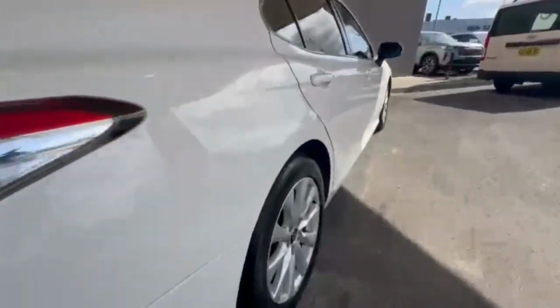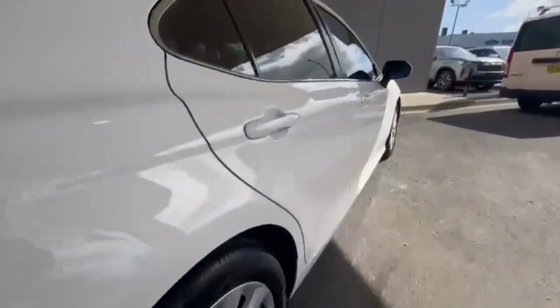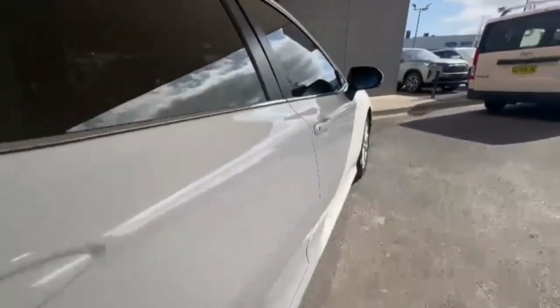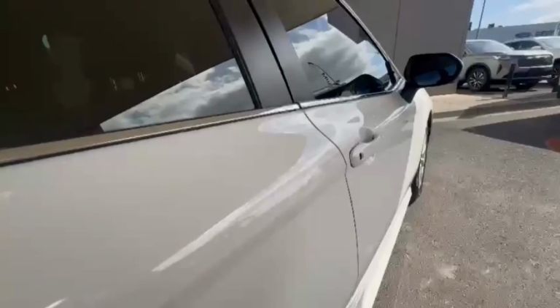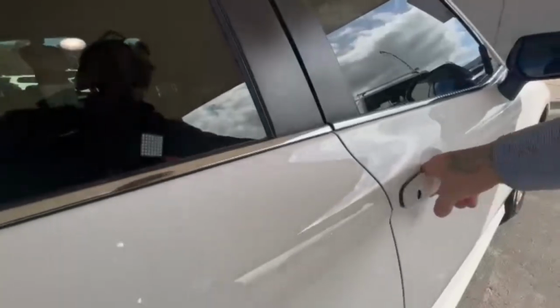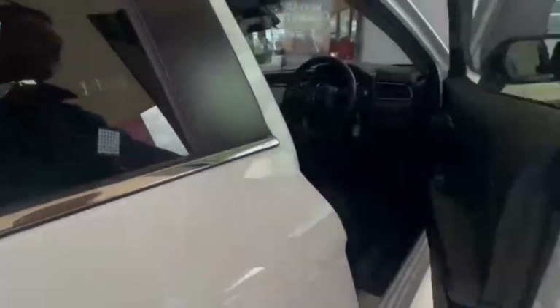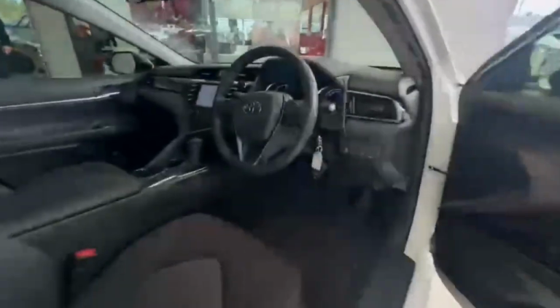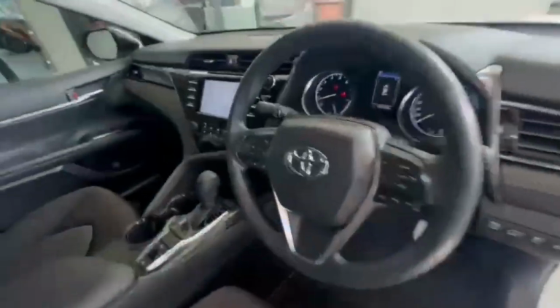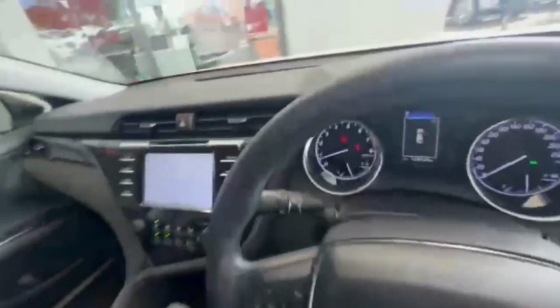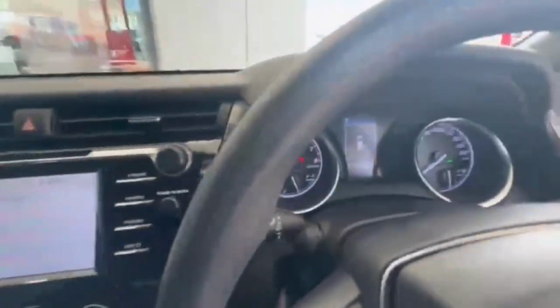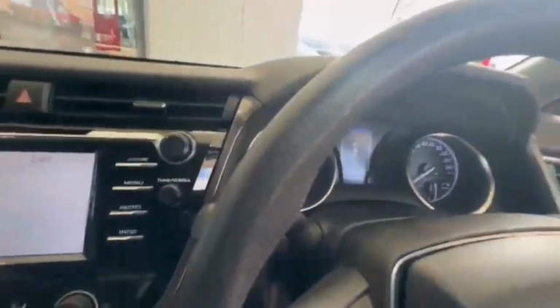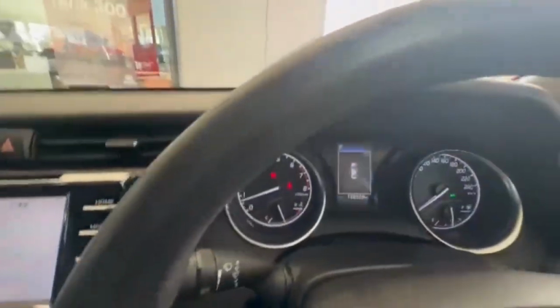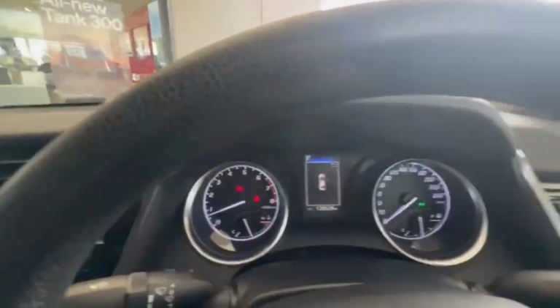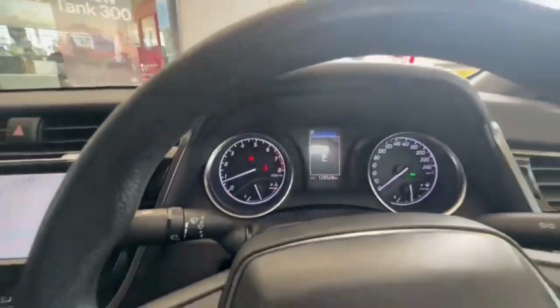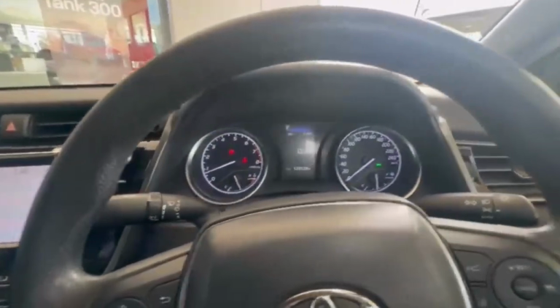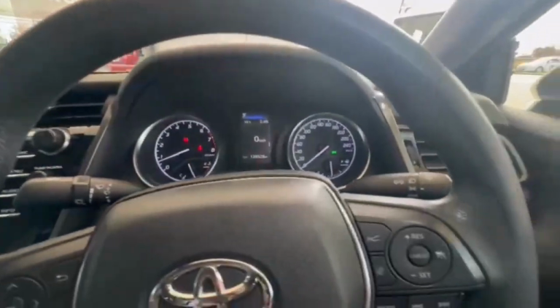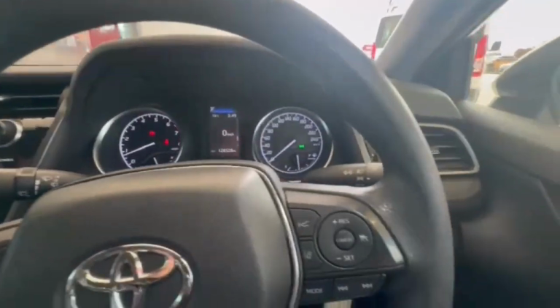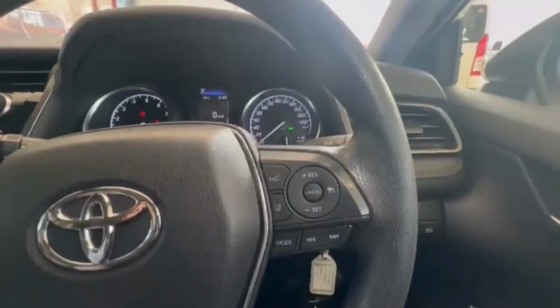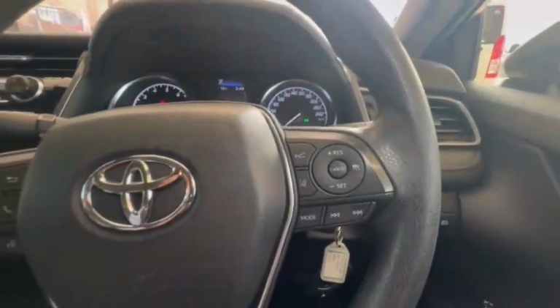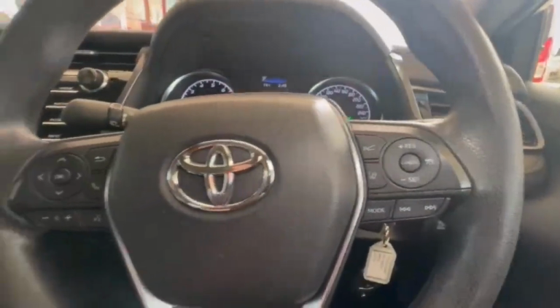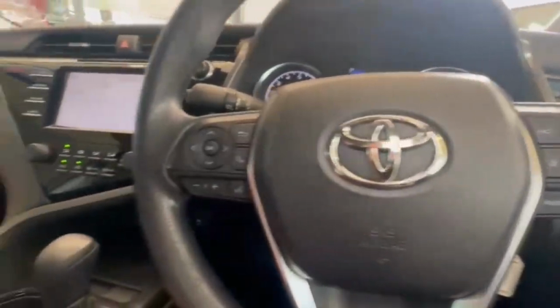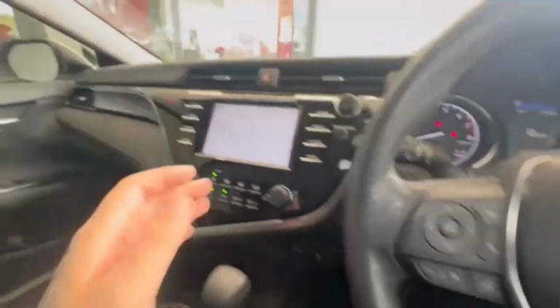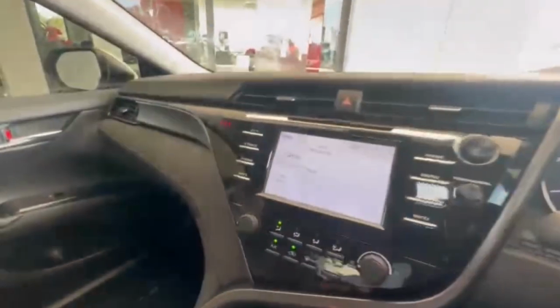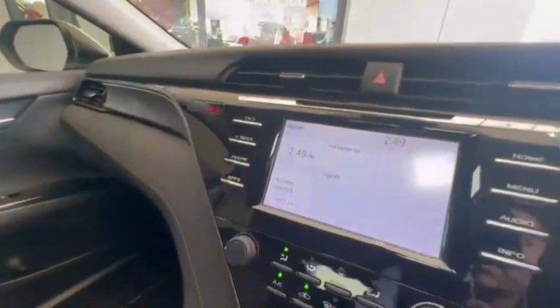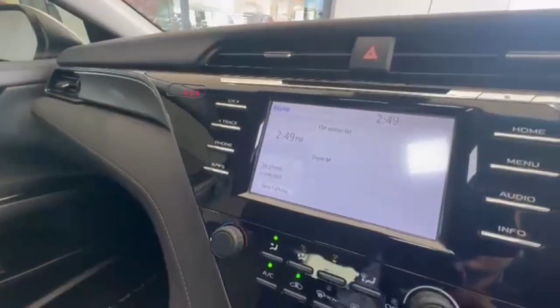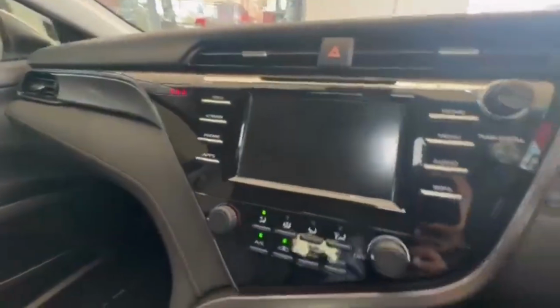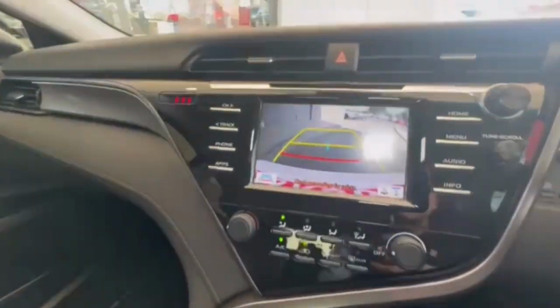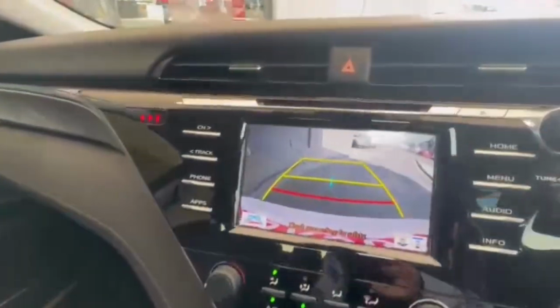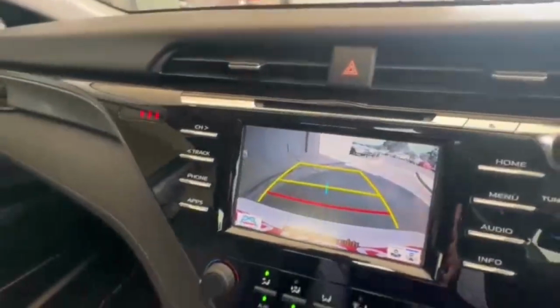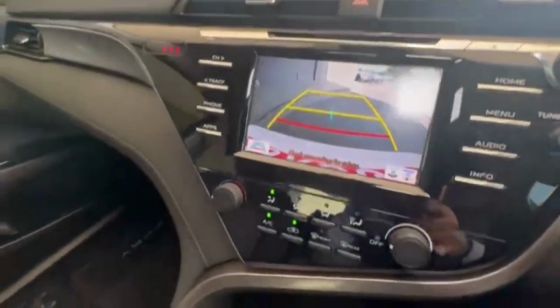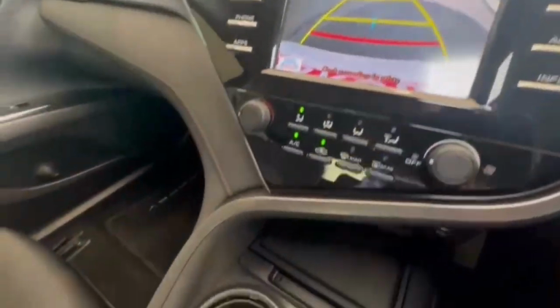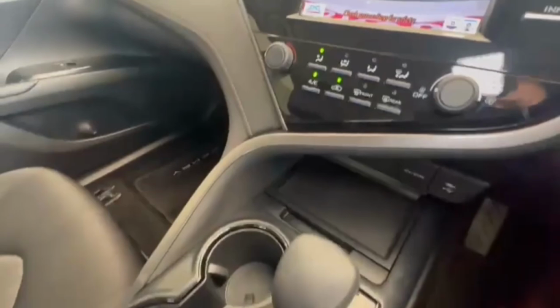Coming down the driver side, this car does present beautifully. Hopping on in, we do have only 128,000 k's on the clock. You may see adaptive cruise, a really nice size head unit, the rear camera, and so much more.